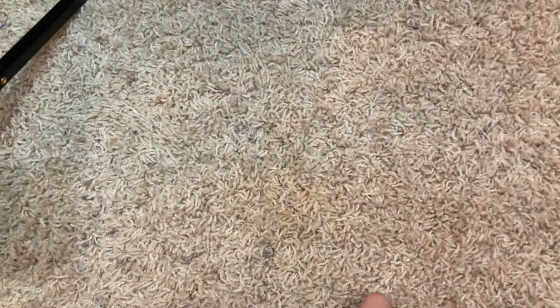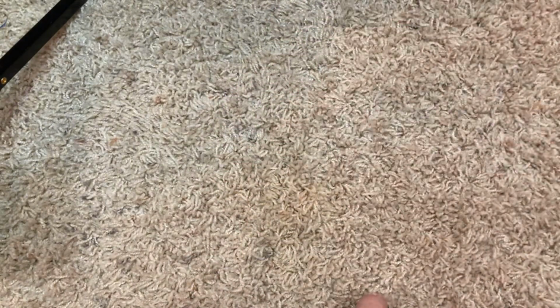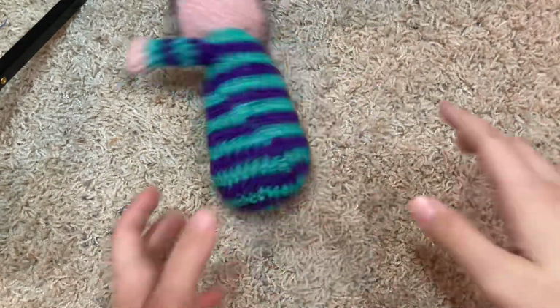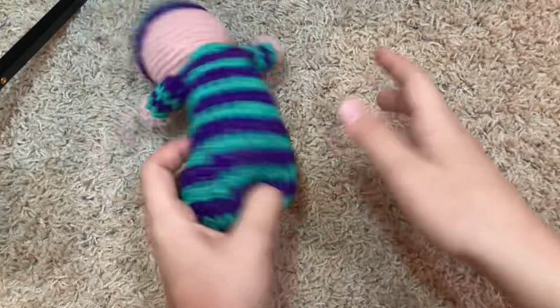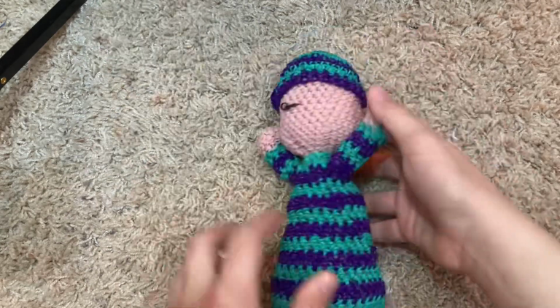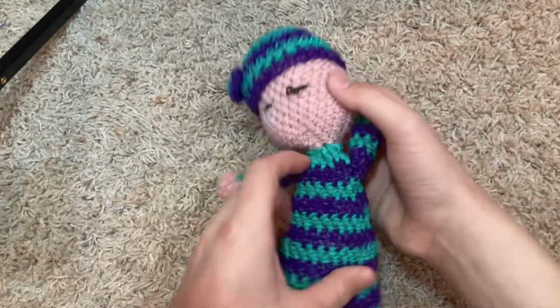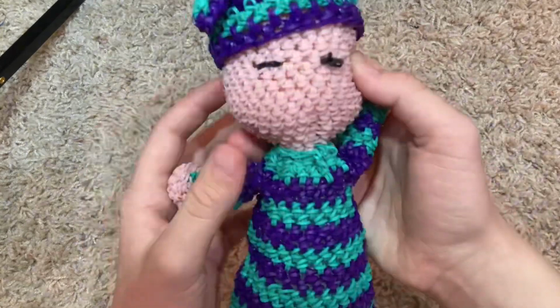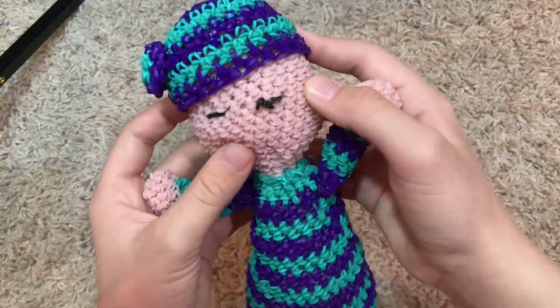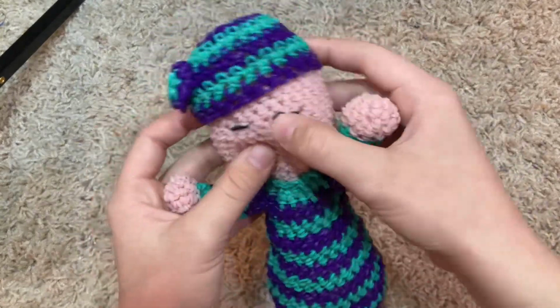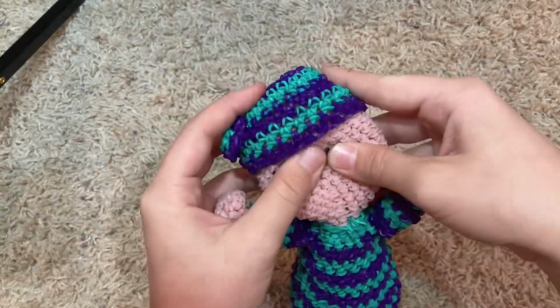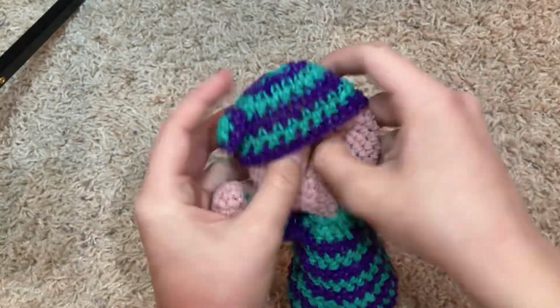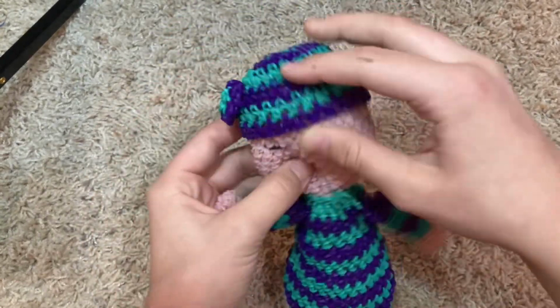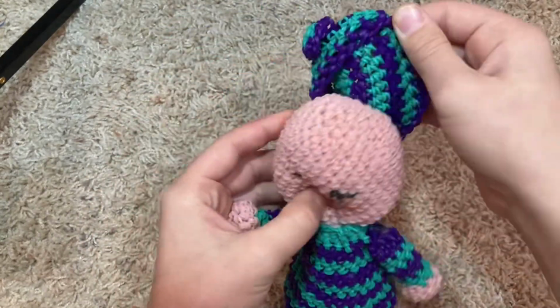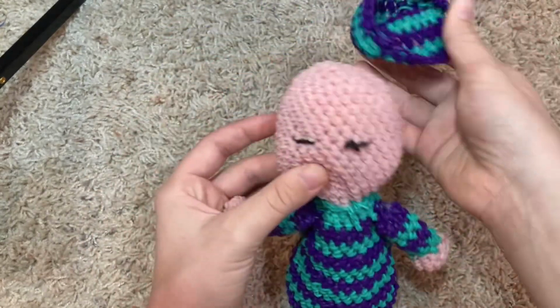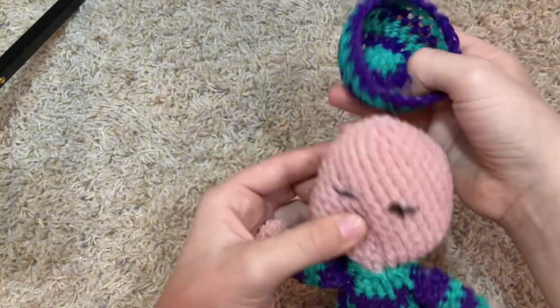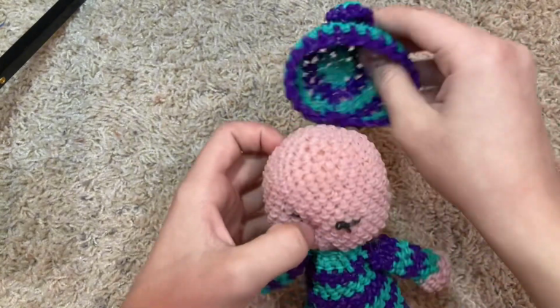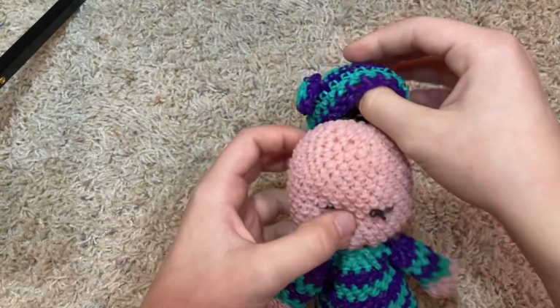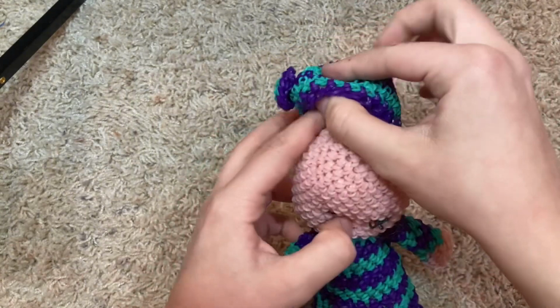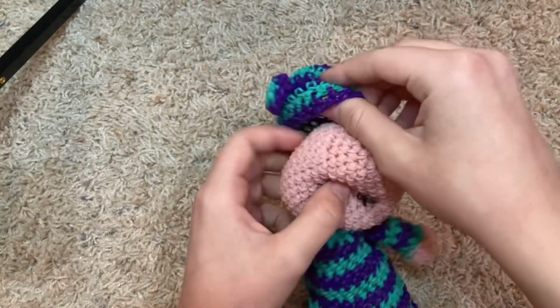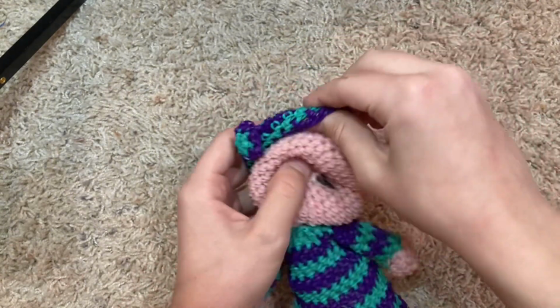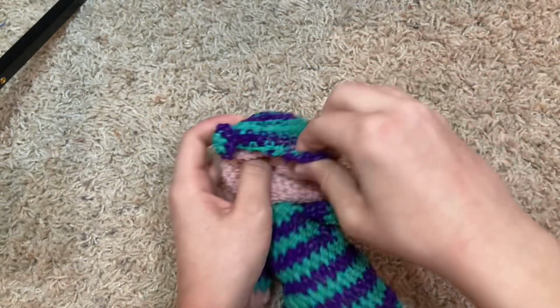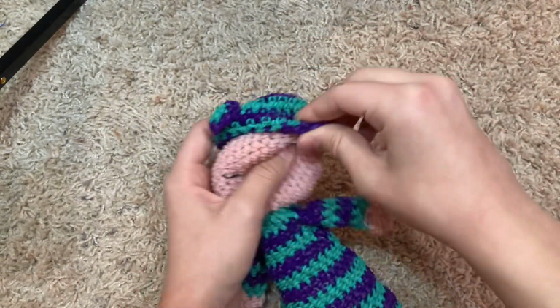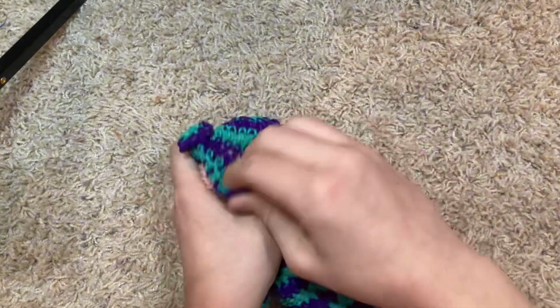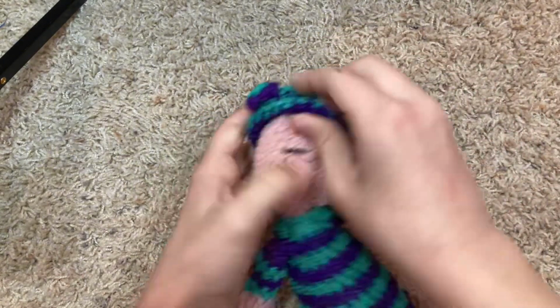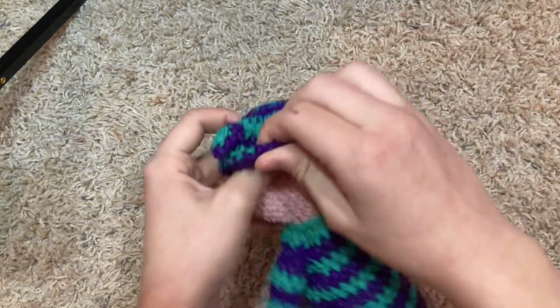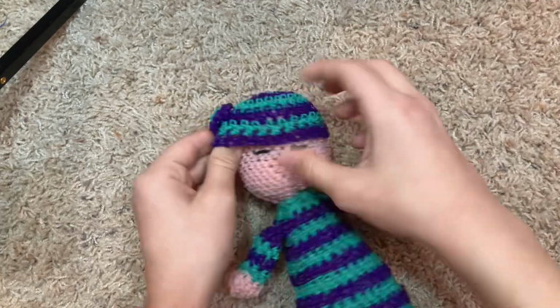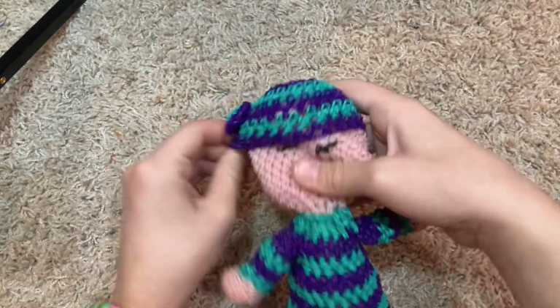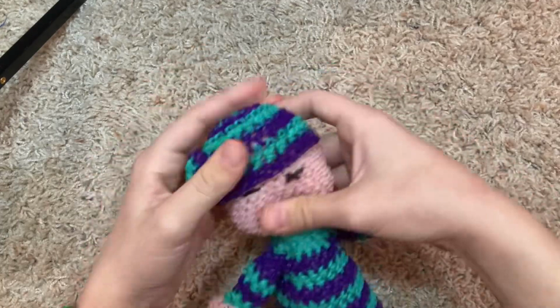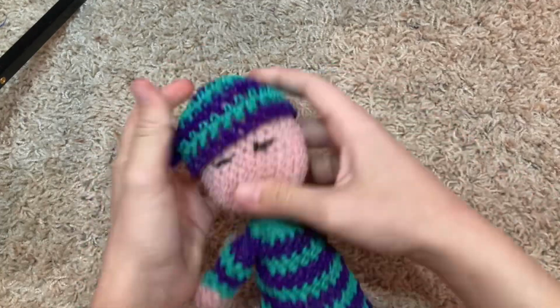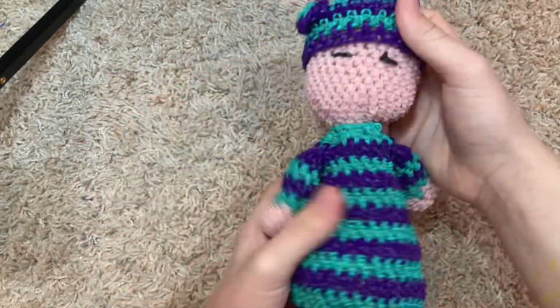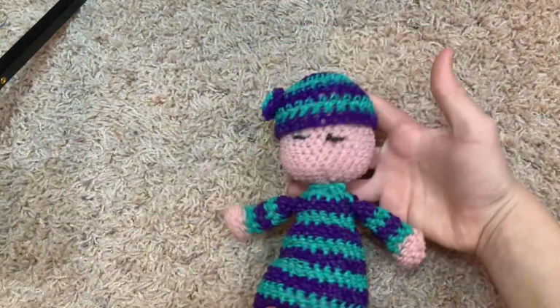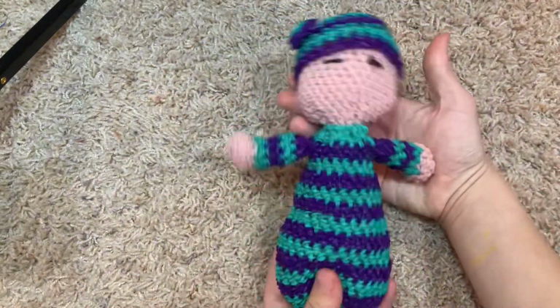Then we have this little baby. The hat comes off — she's bald! She's bald and she has strands of hair. I like the baby. I made it on the way to my grandparents' and at my grandparents'. It's a cute little baby.